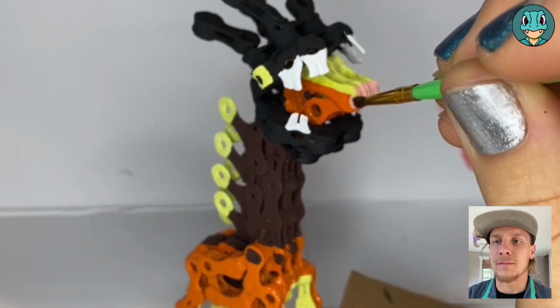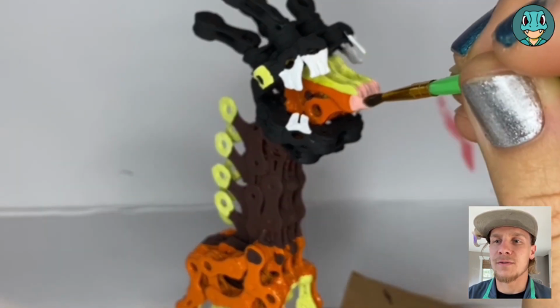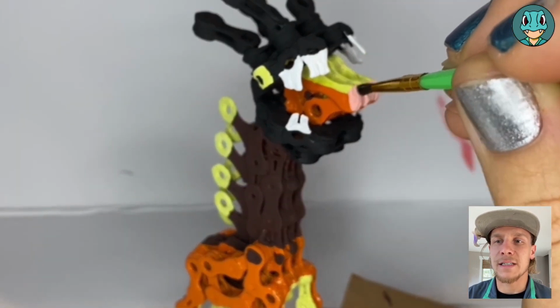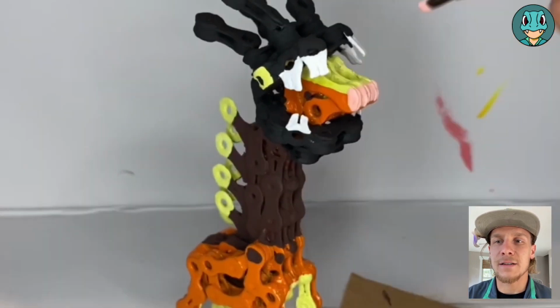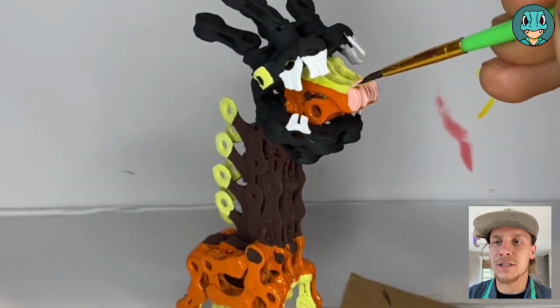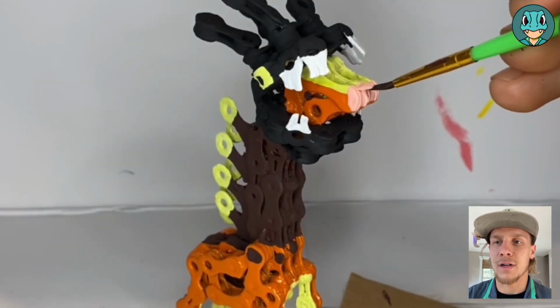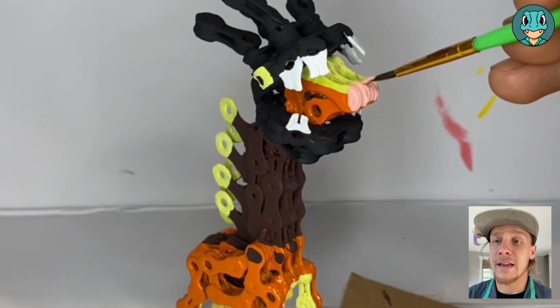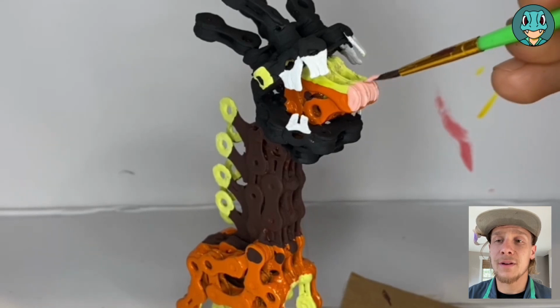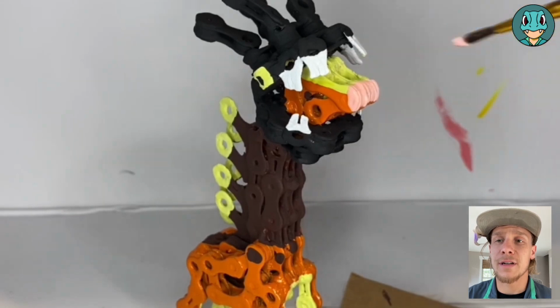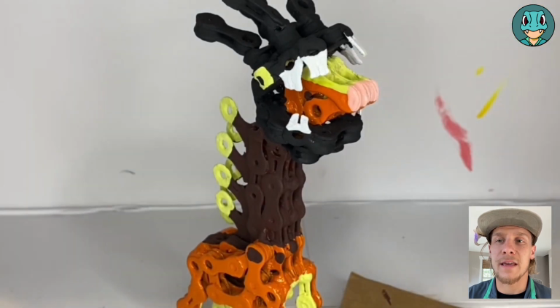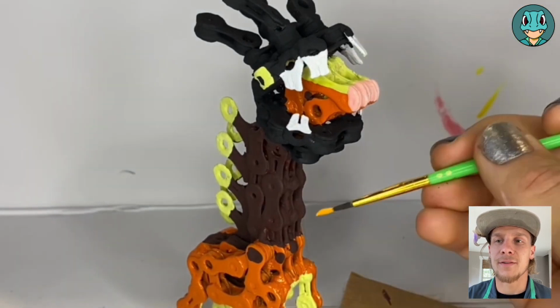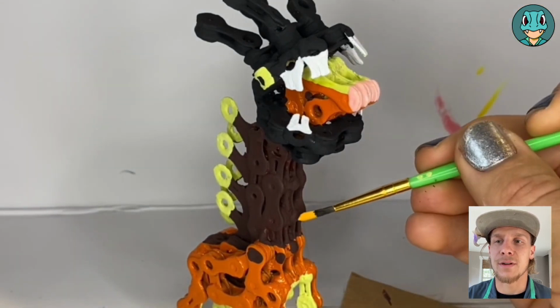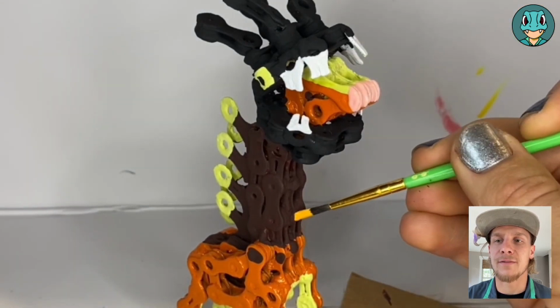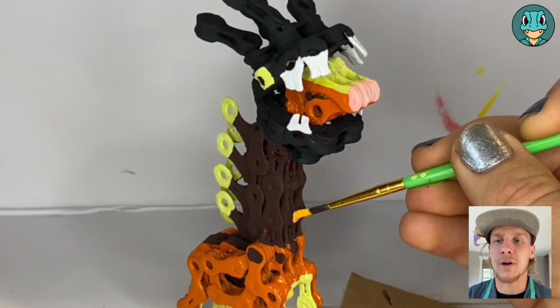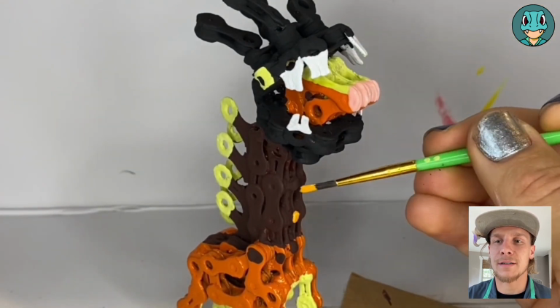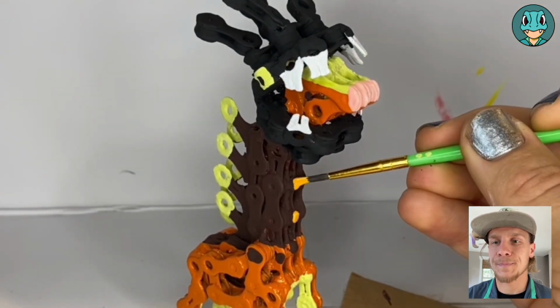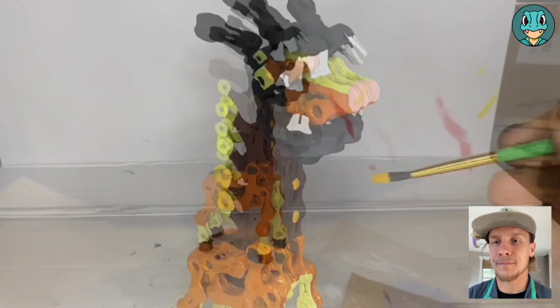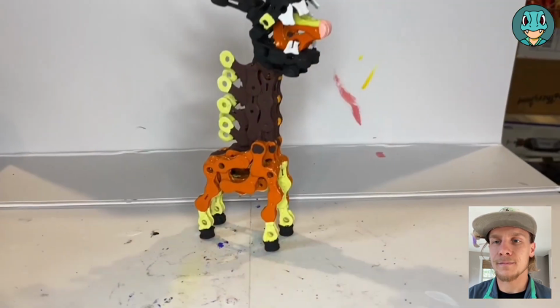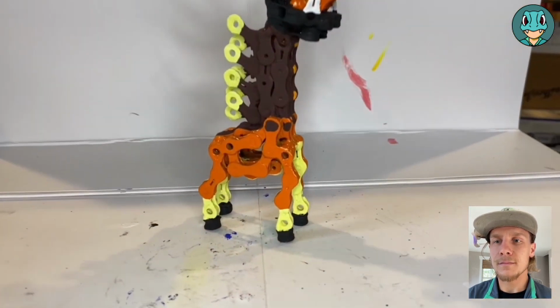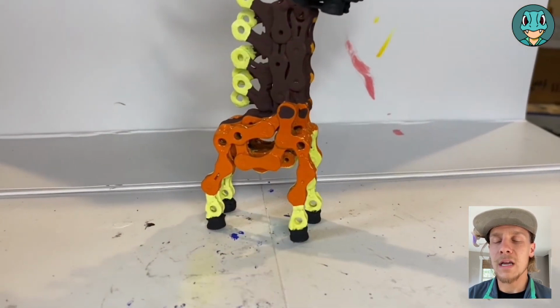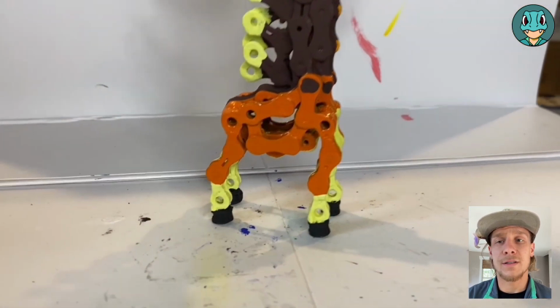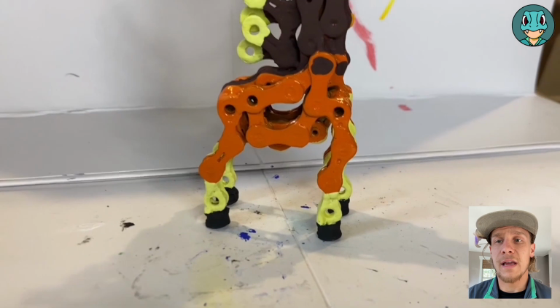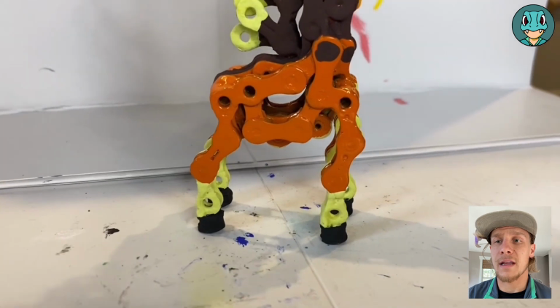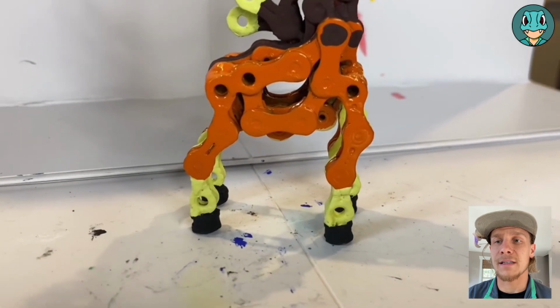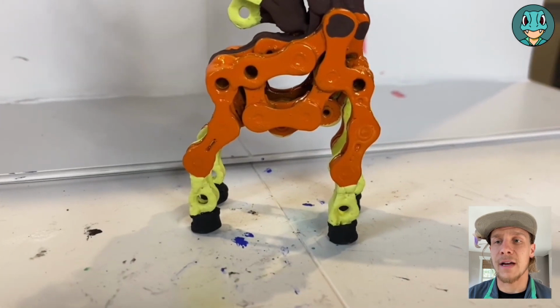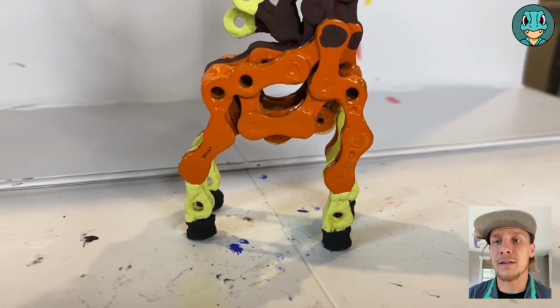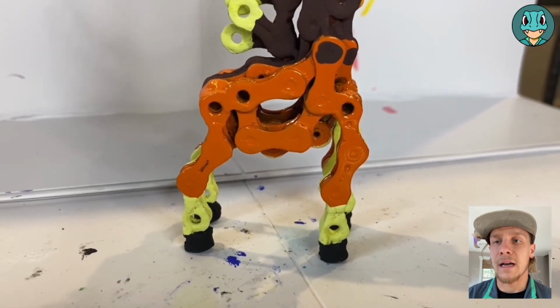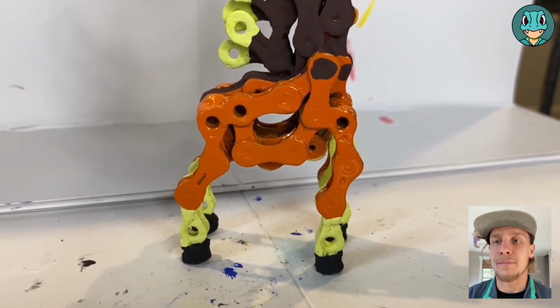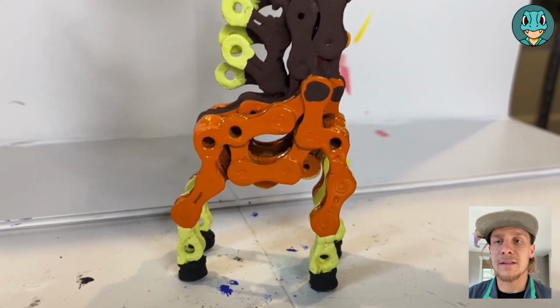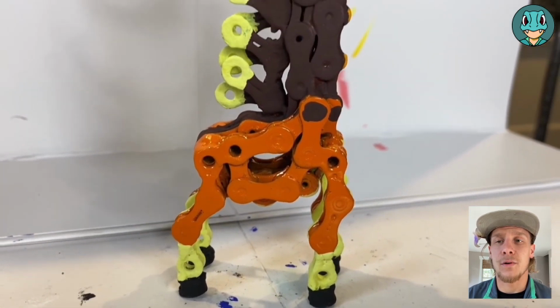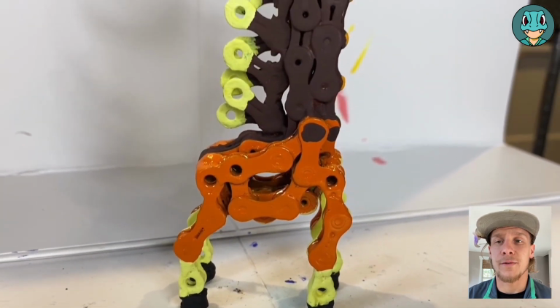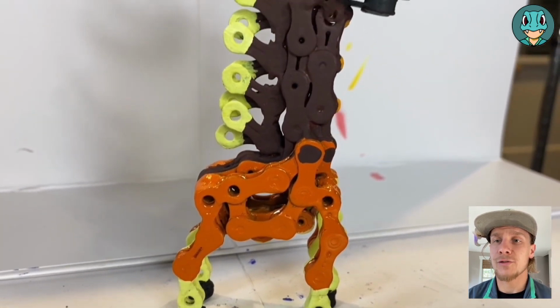Those final details just really do end up making a difference when you get the final product. So there we have it — that is the final painted form for Farigiraf.